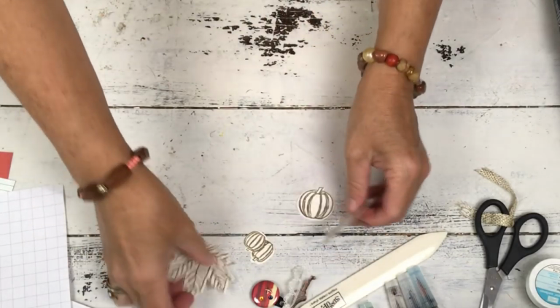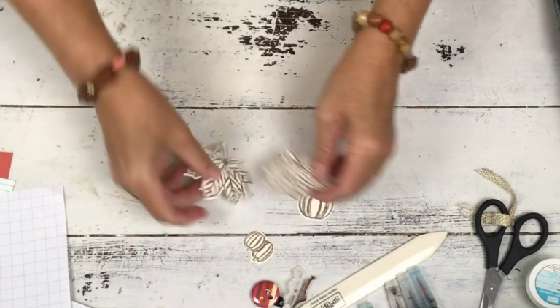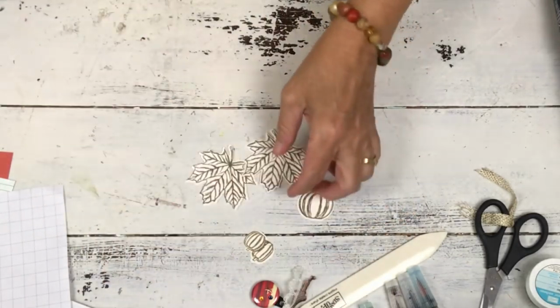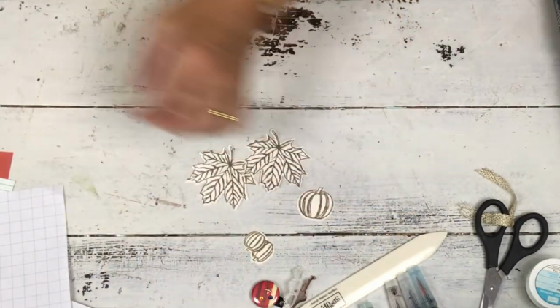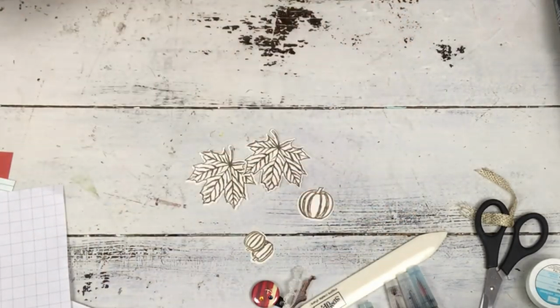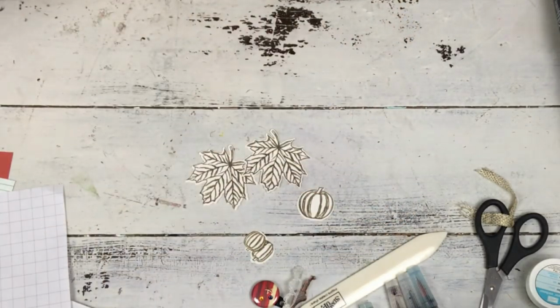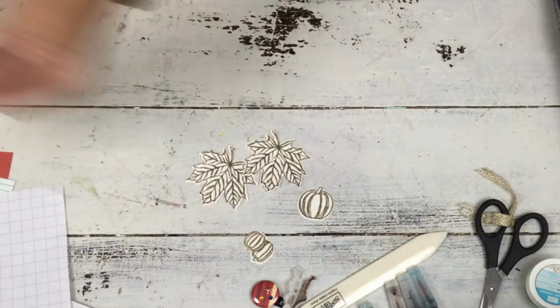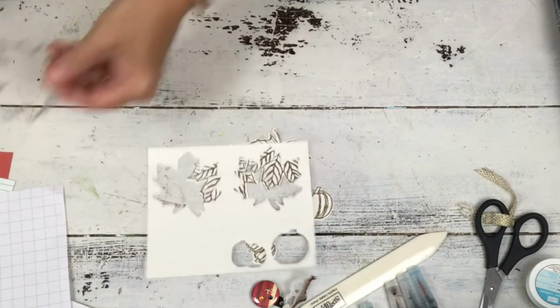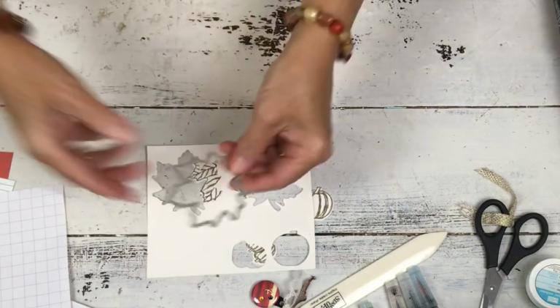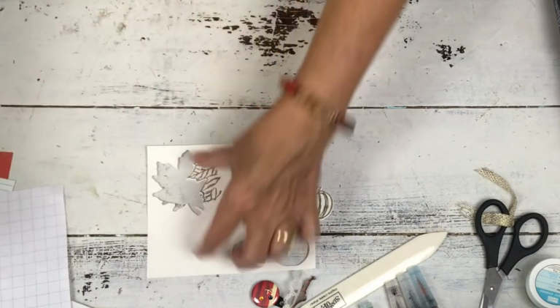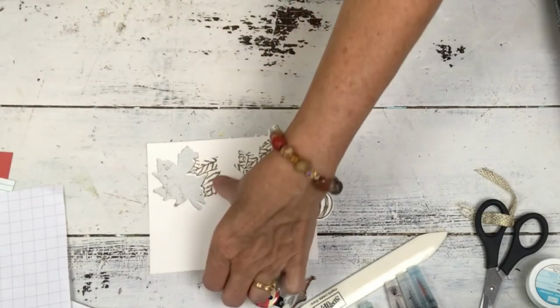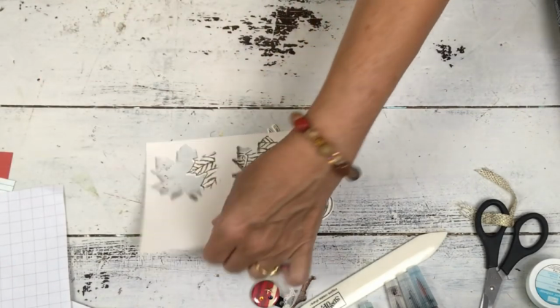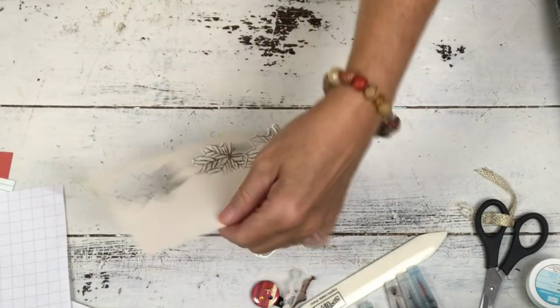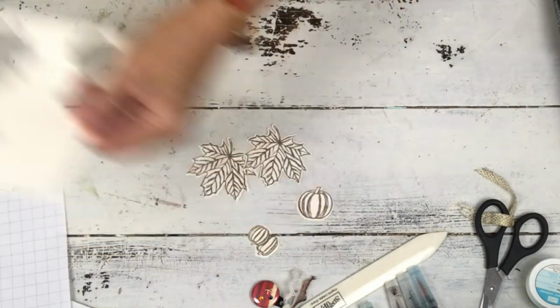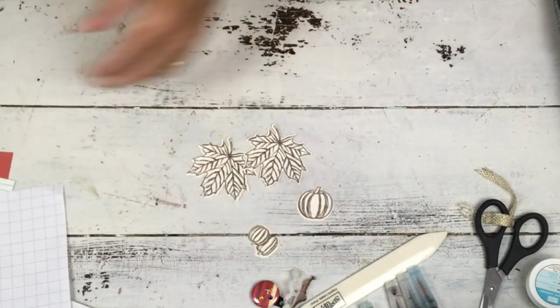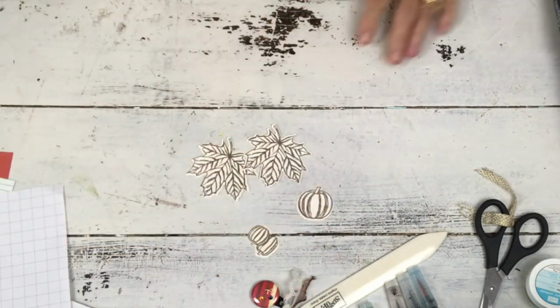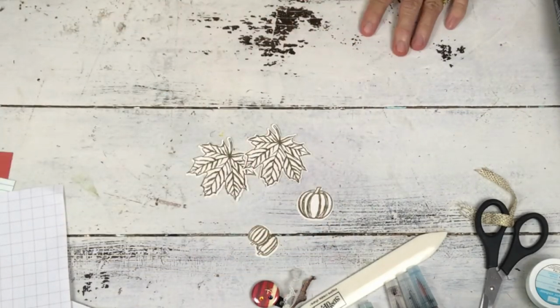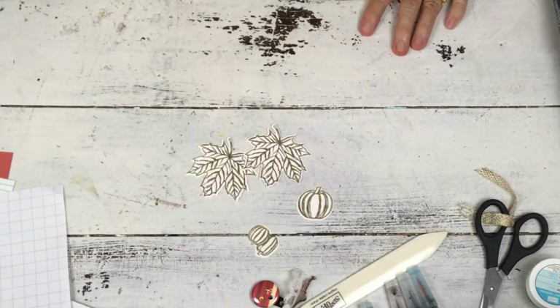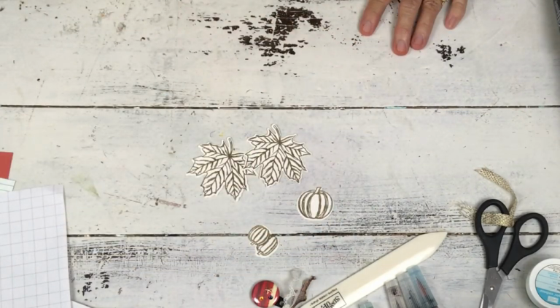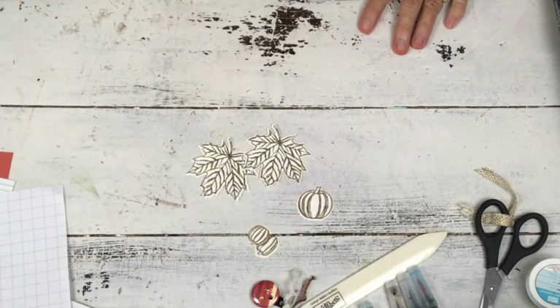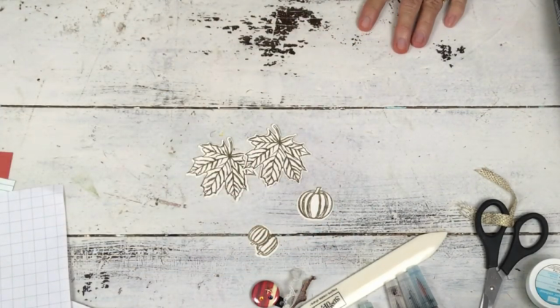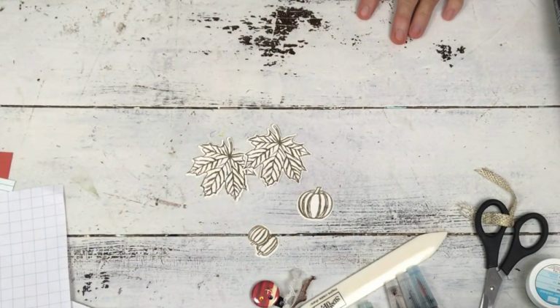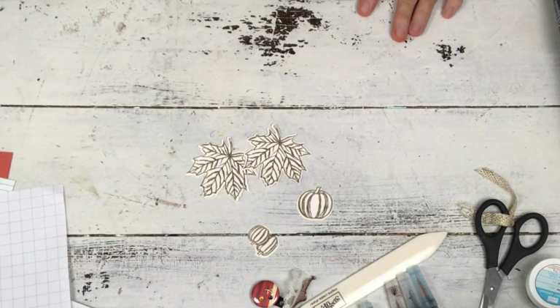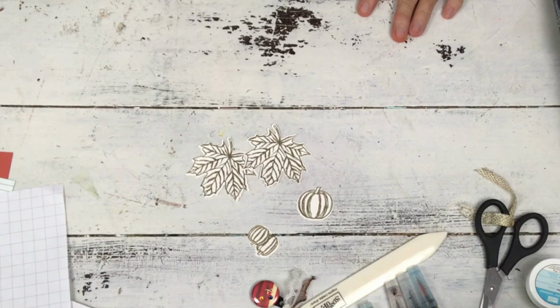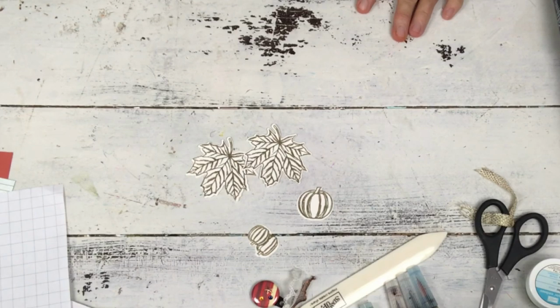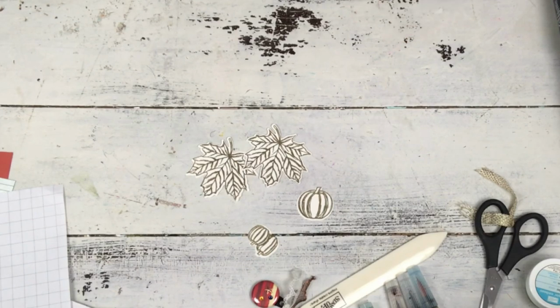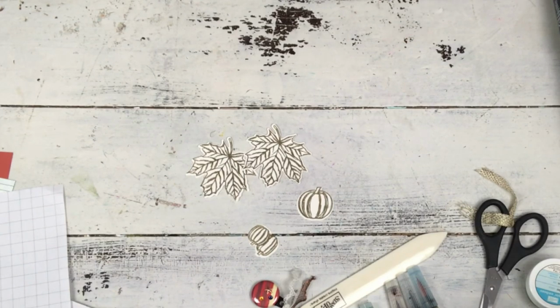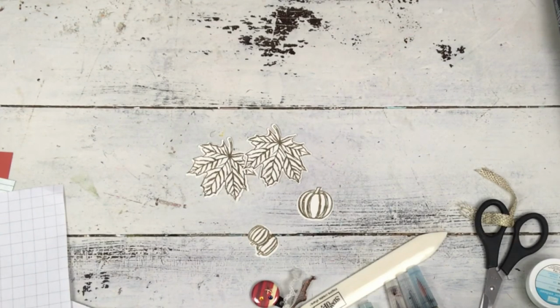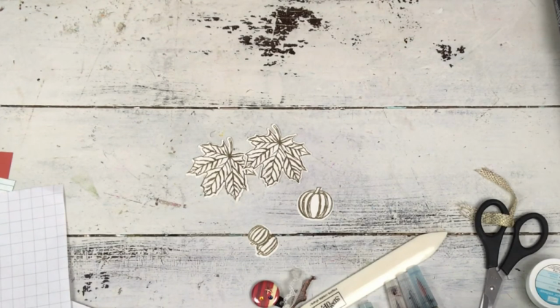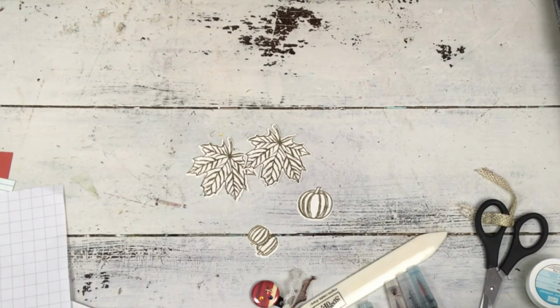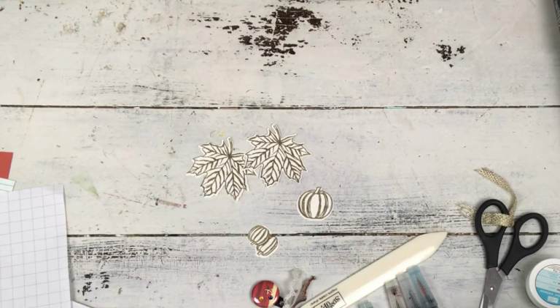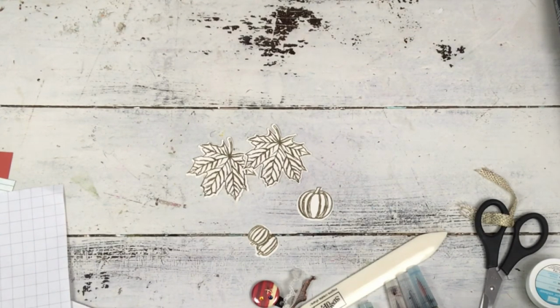There's my leaf die. I'm trying to find my leaf die — there we go. Okay, so now we're going to paint these, and we're going to use one of my favorite methods of painting.